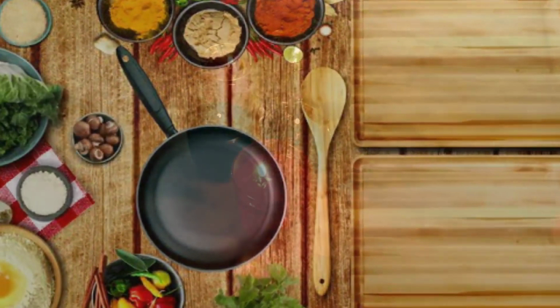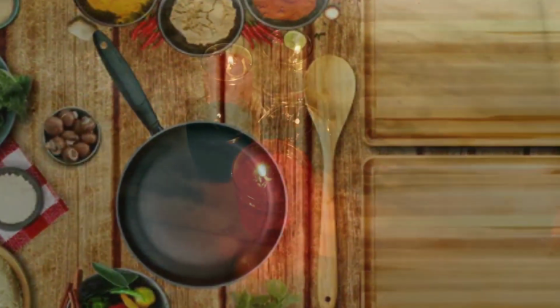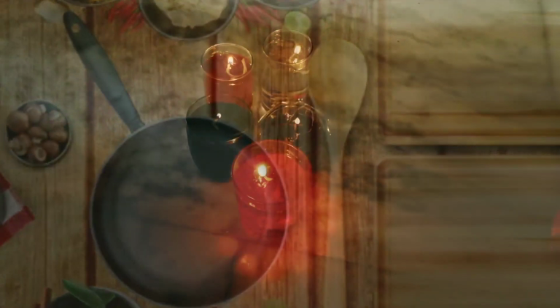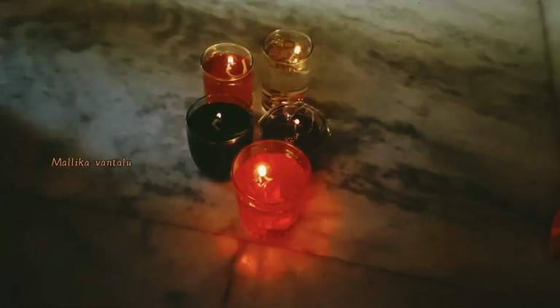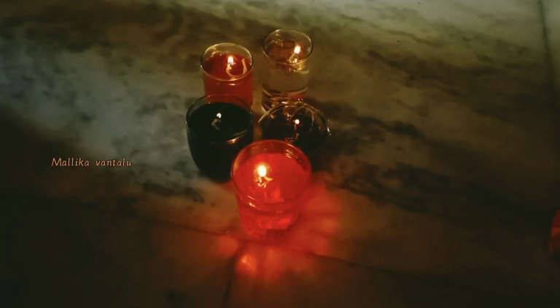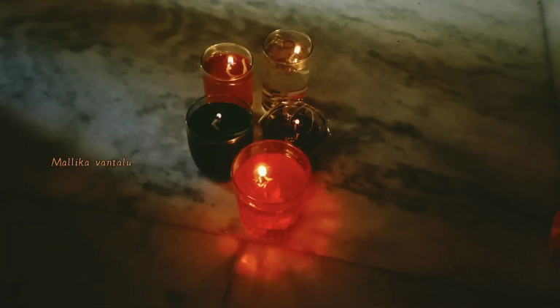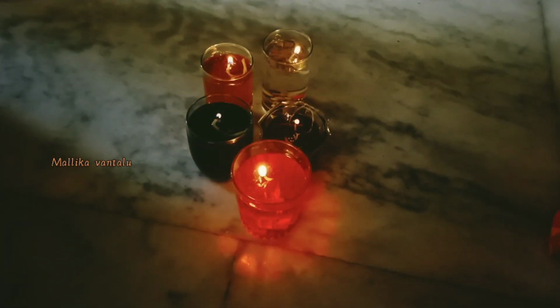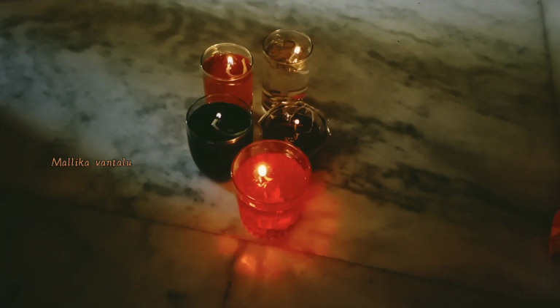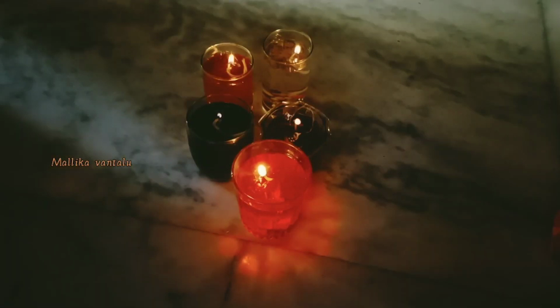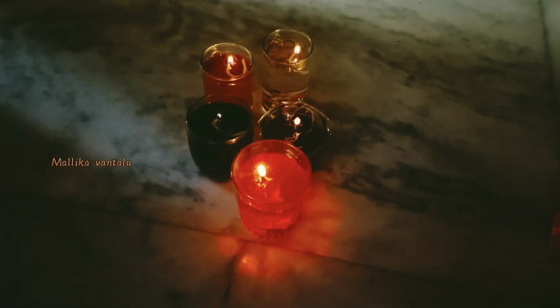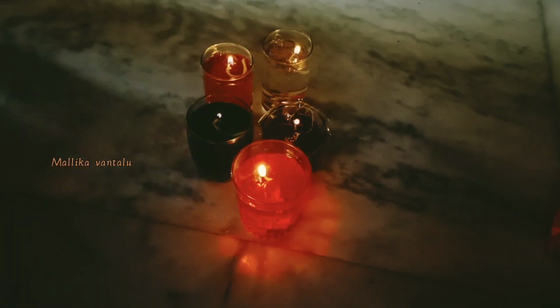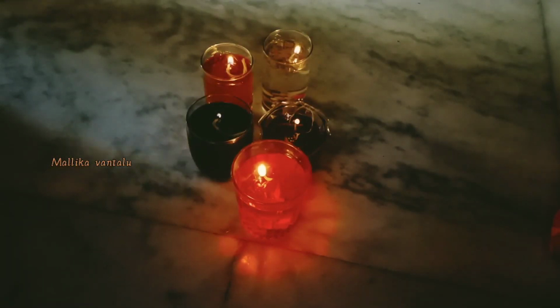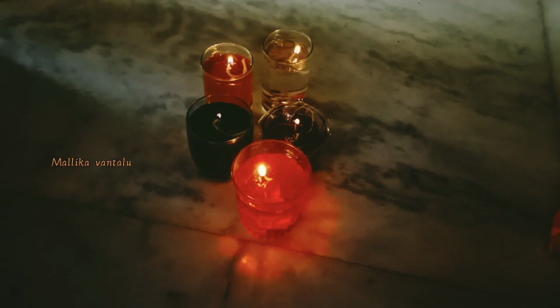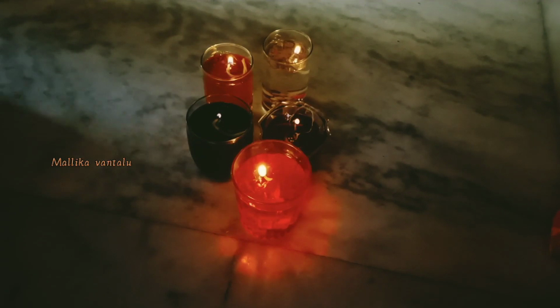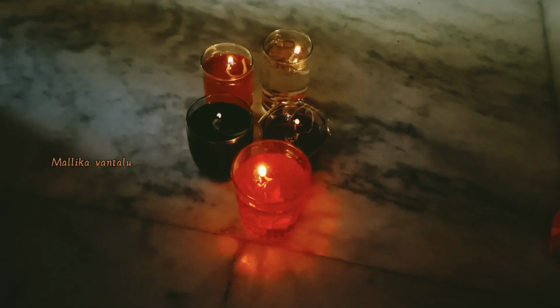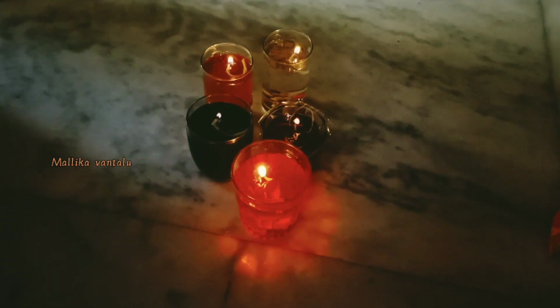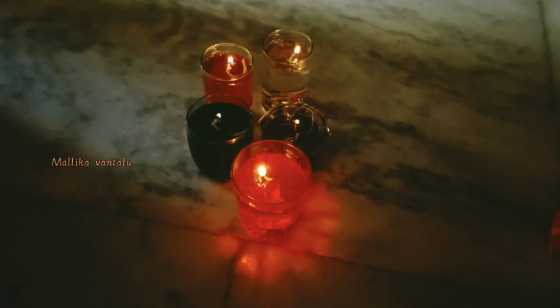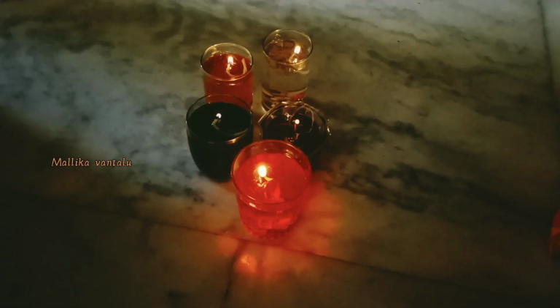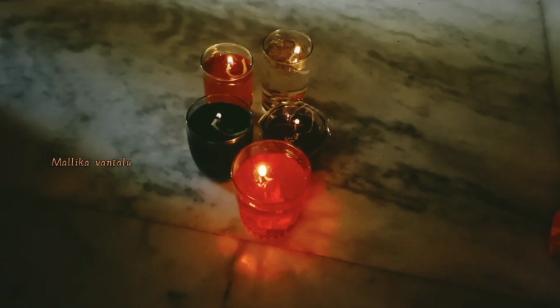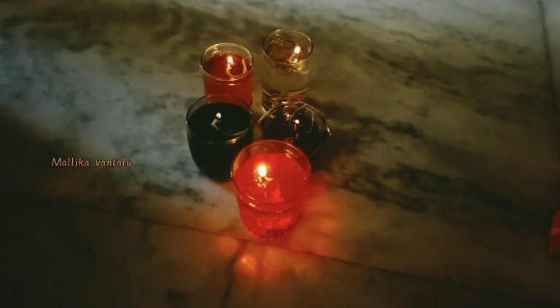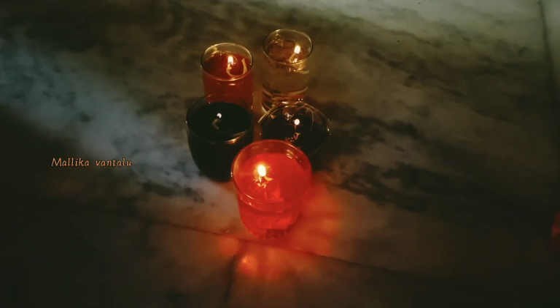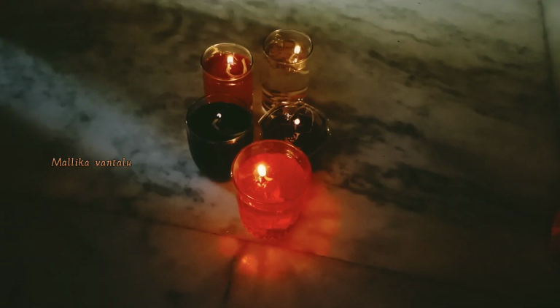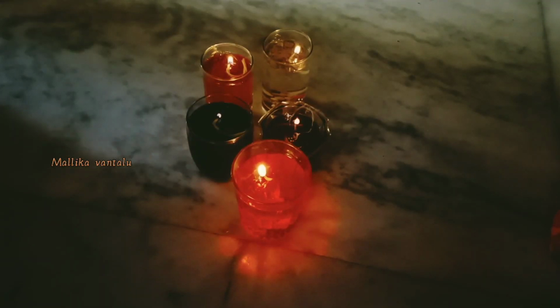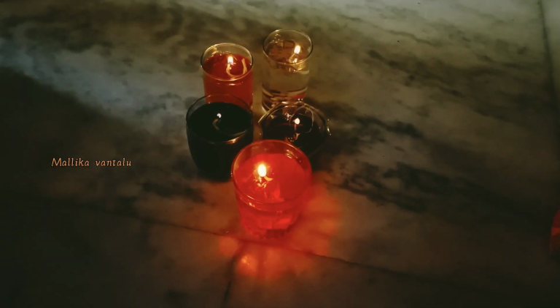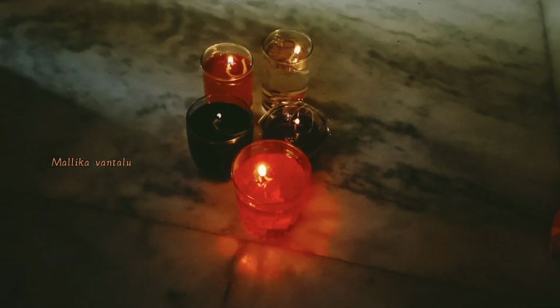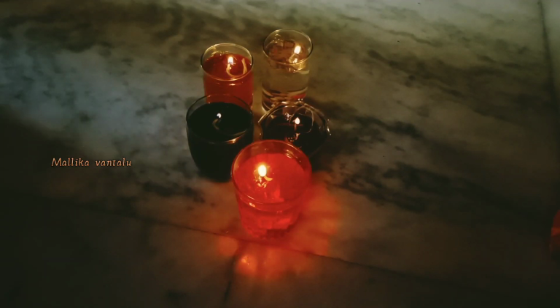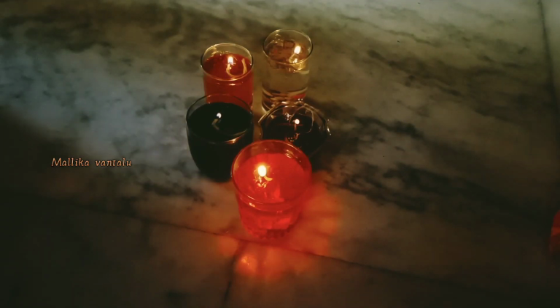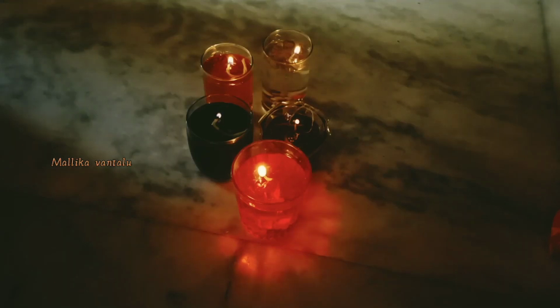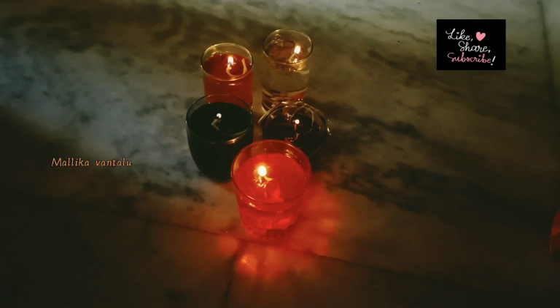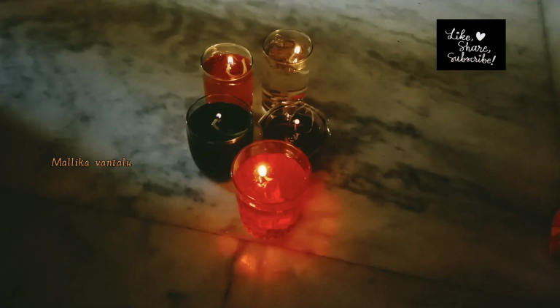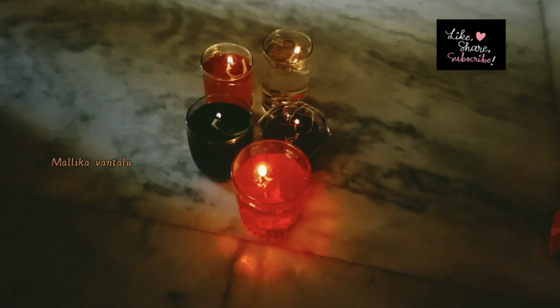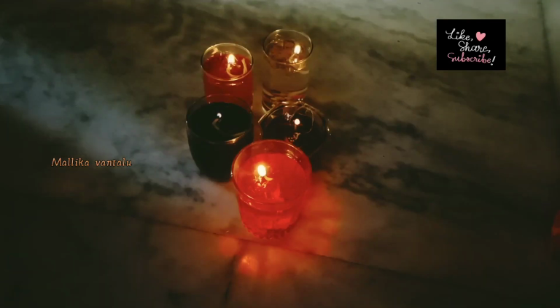Hello friends! Welcome back to our channel, Mallika Vantalu. I am Mallika. Today I am going to make a good video vlog. I am going to show you how to prepare water candles in this video.